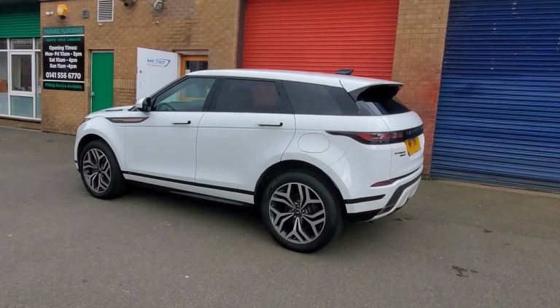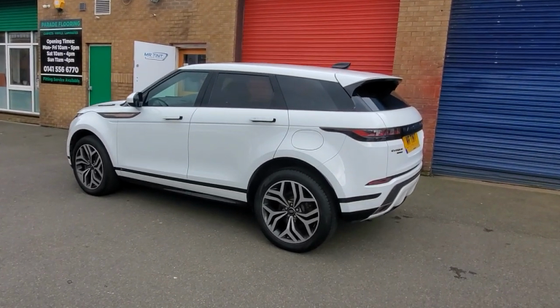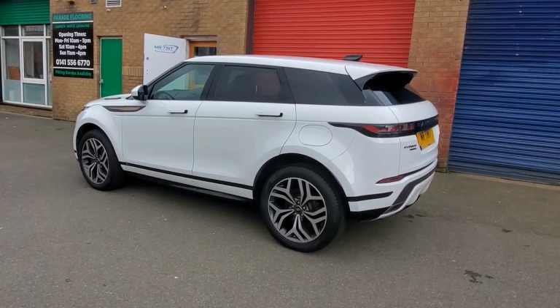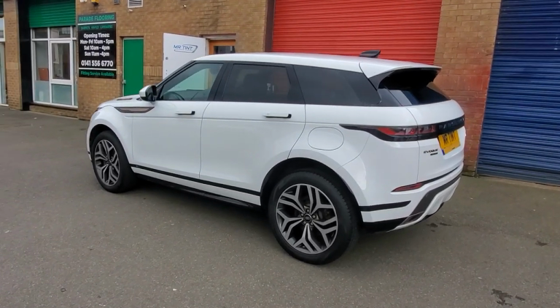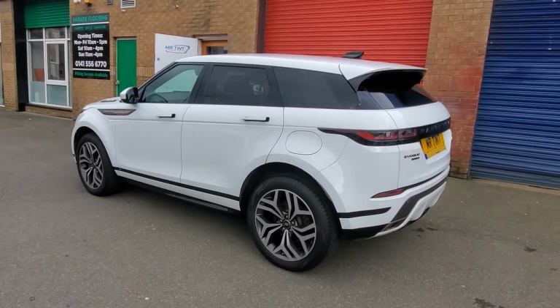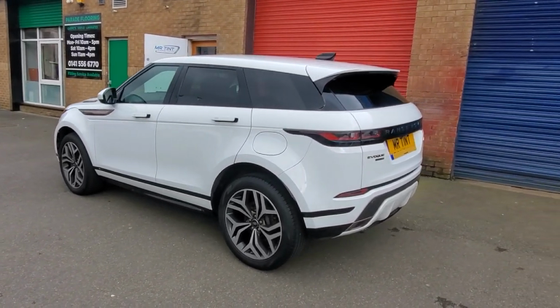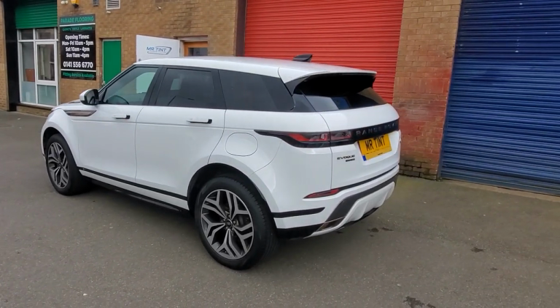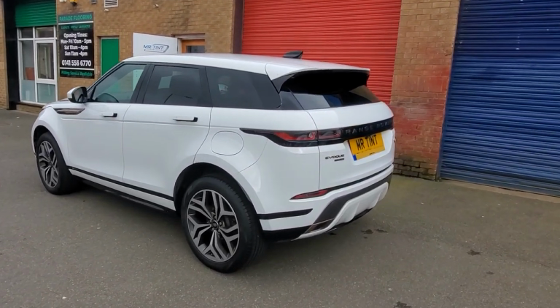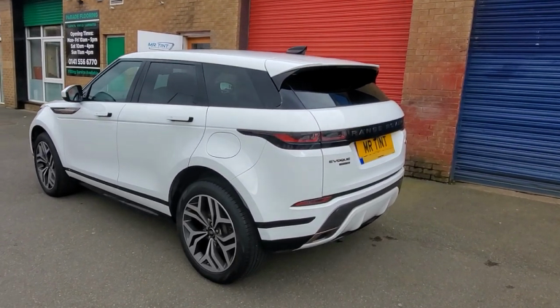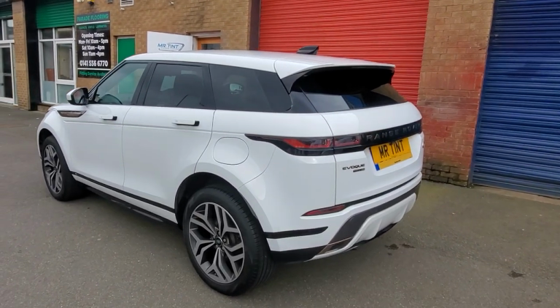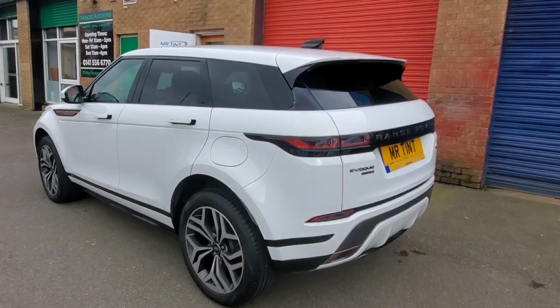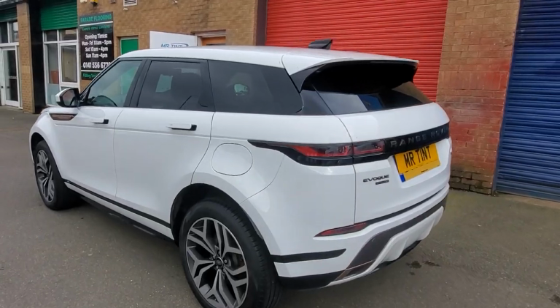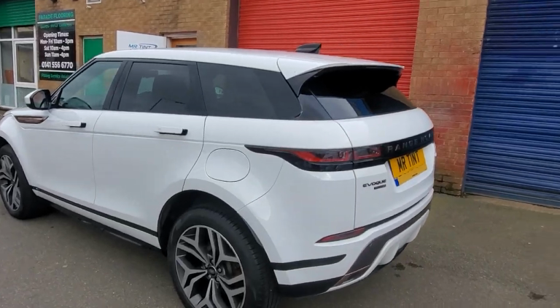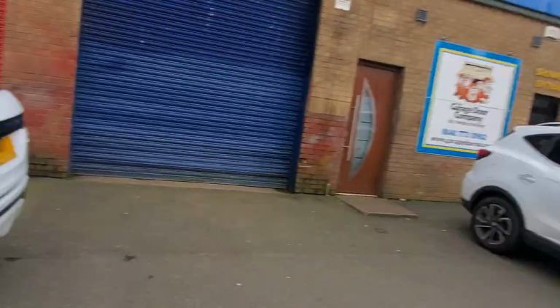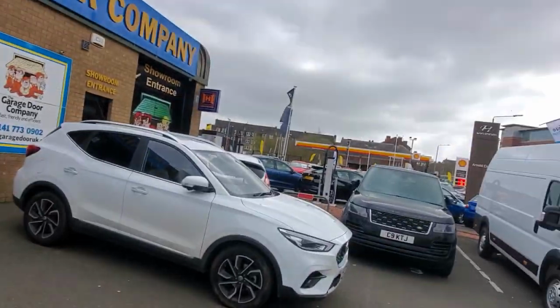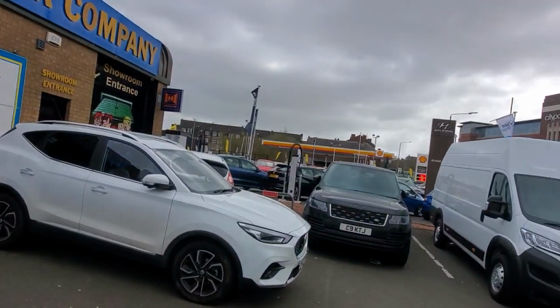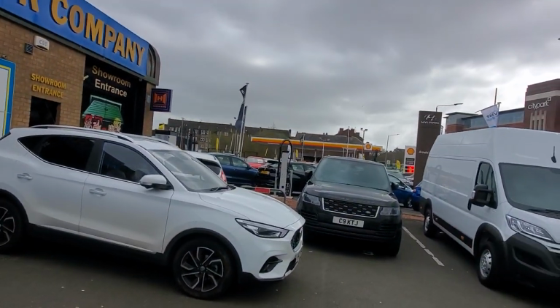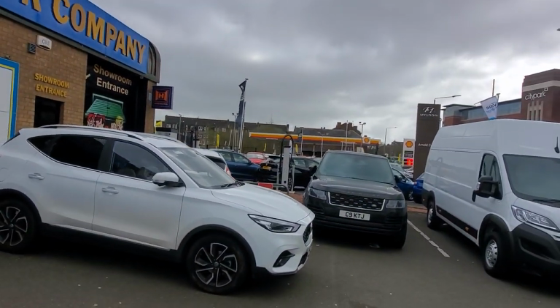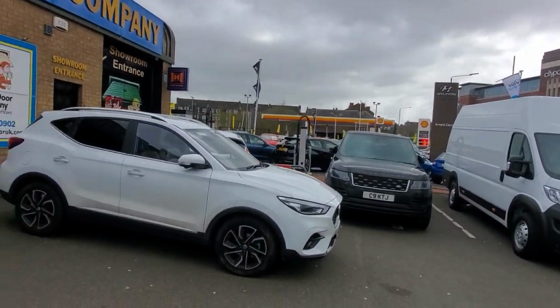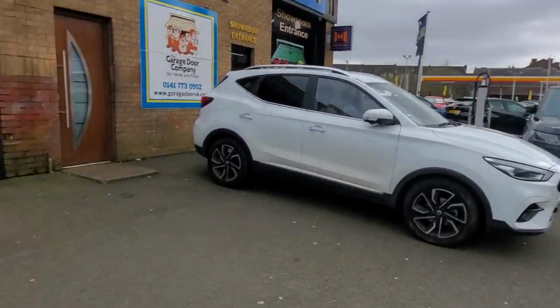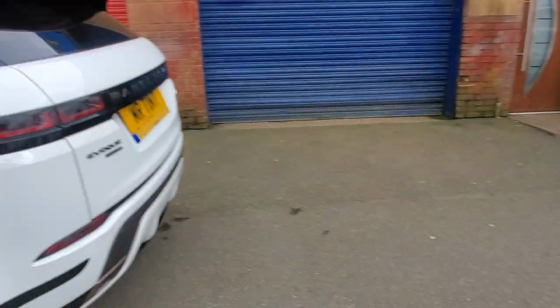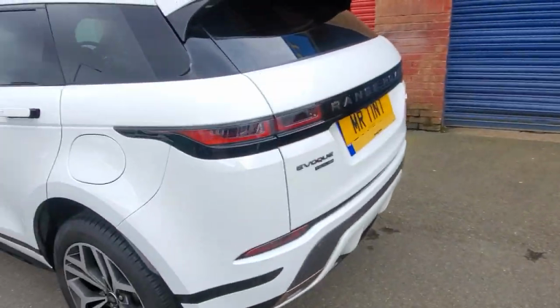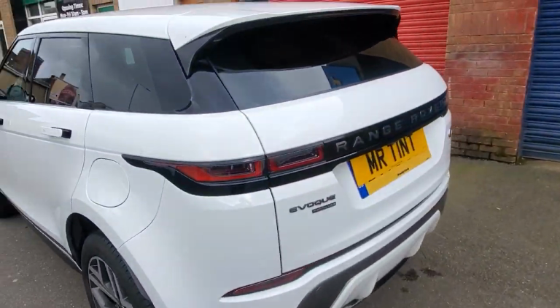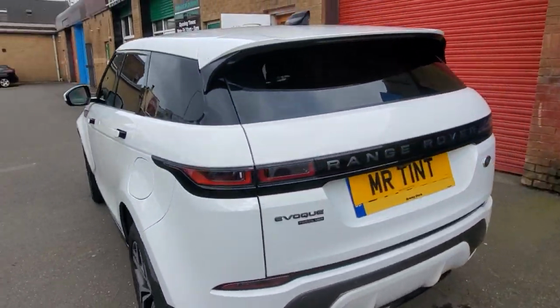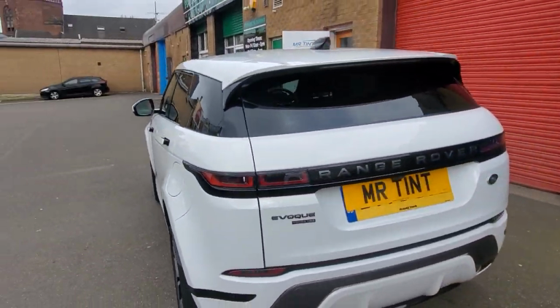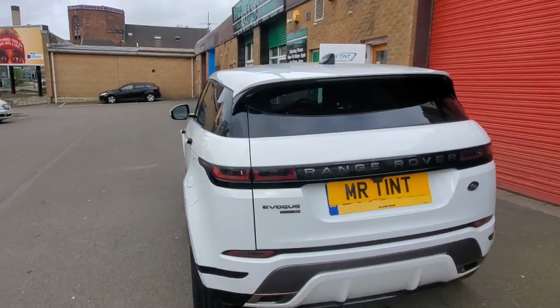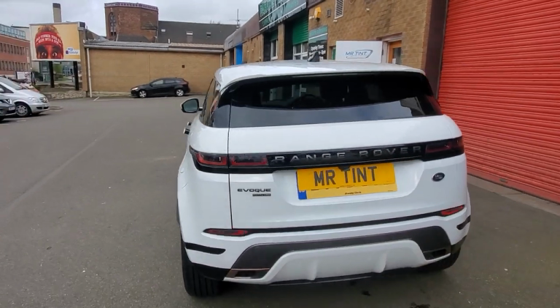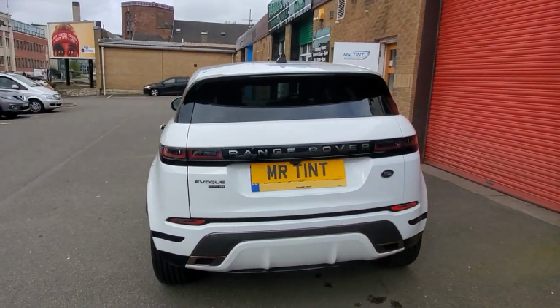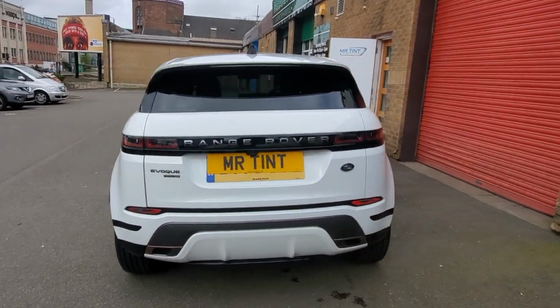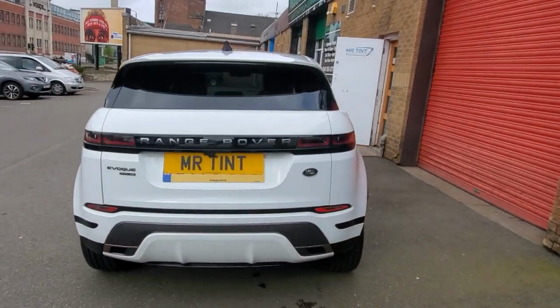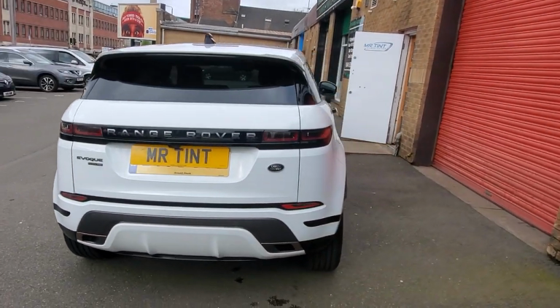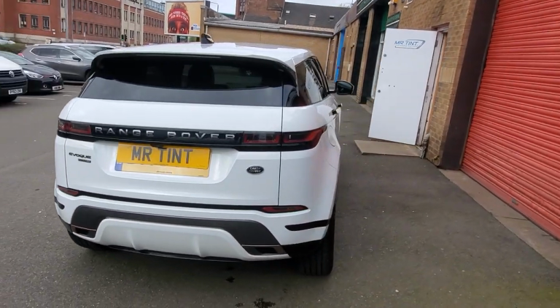Hey guys, got a wee Land Rover Evoque here, come in for Arnall Clark this morning to get the back windows done. That branch right there you can see. Come in to get the back end of the car done.